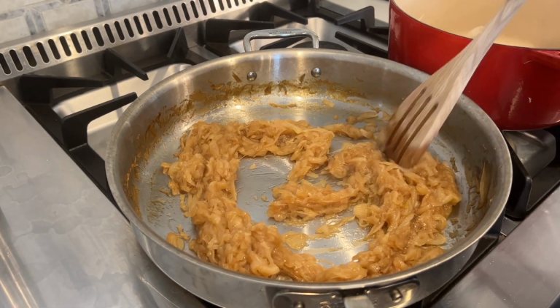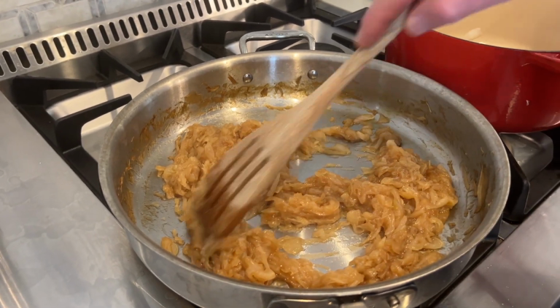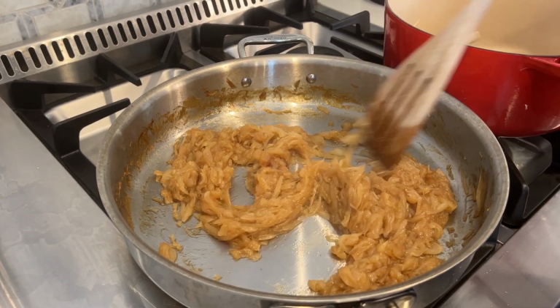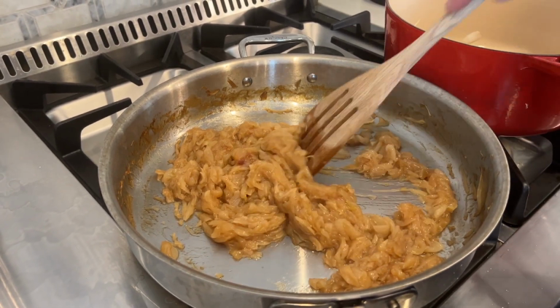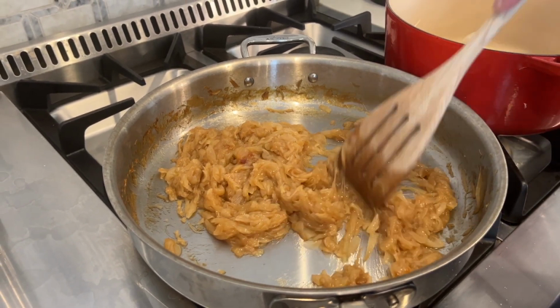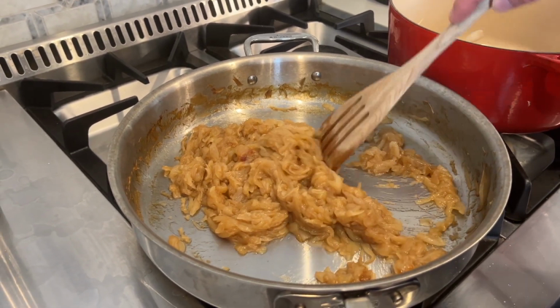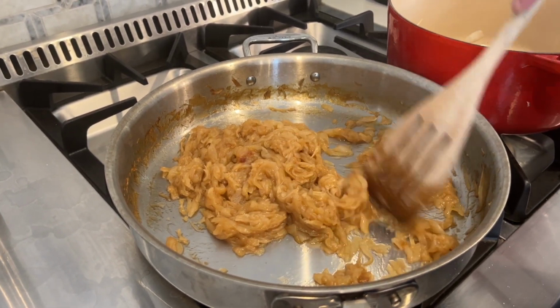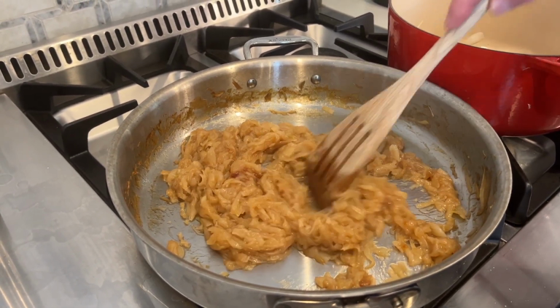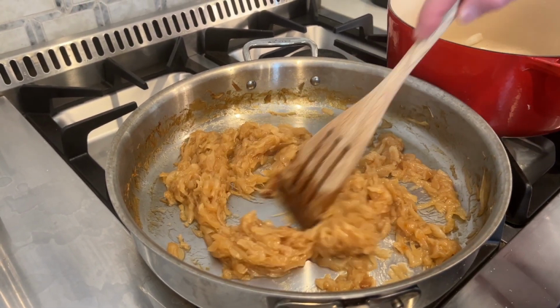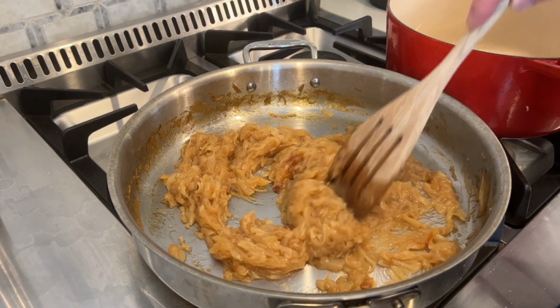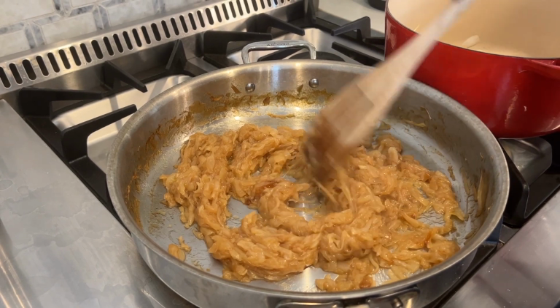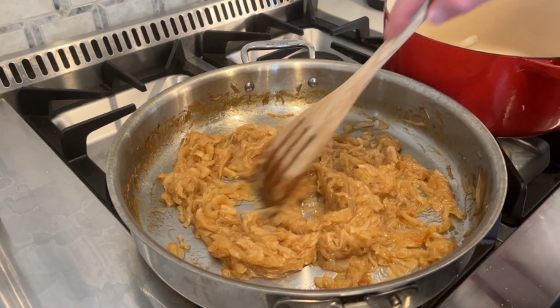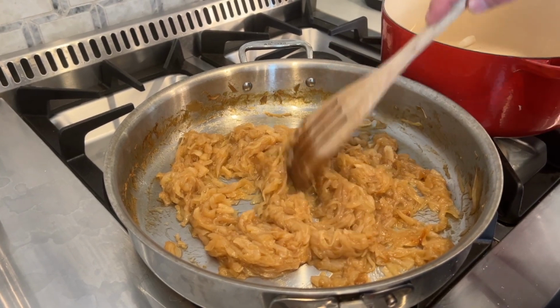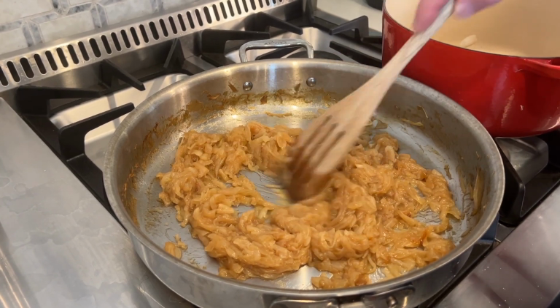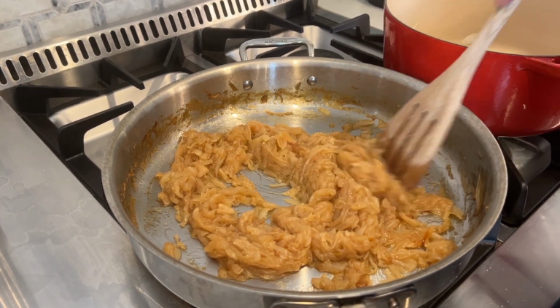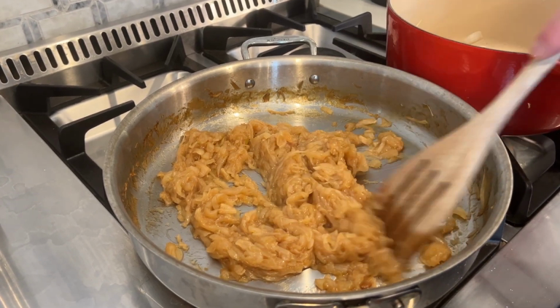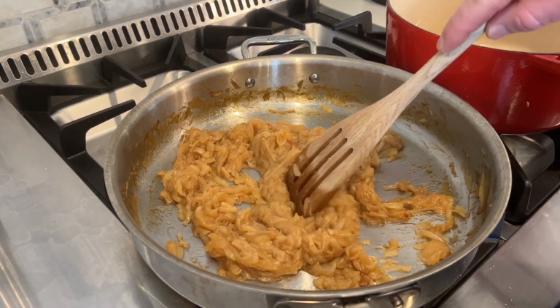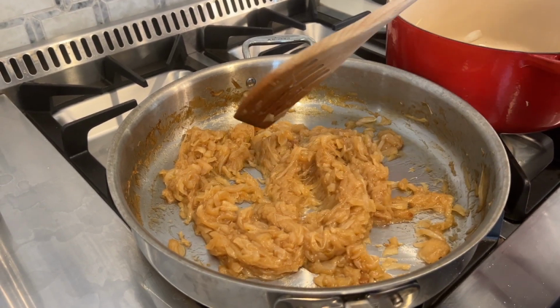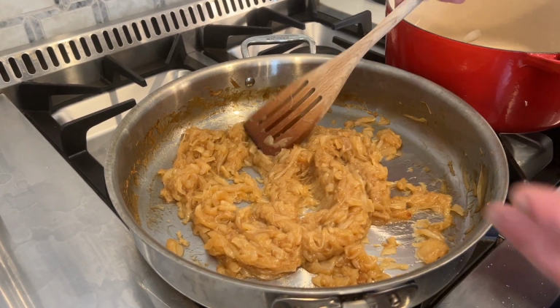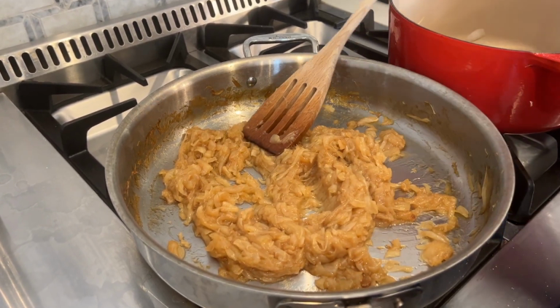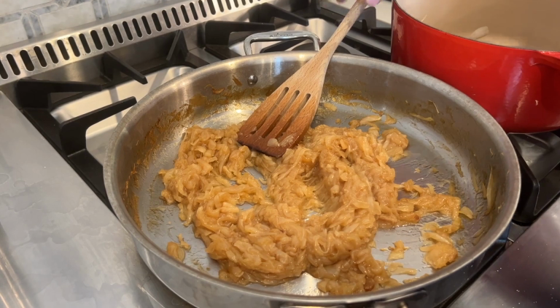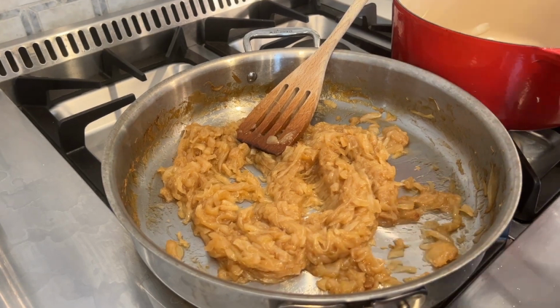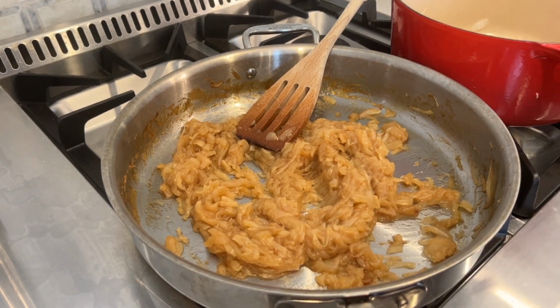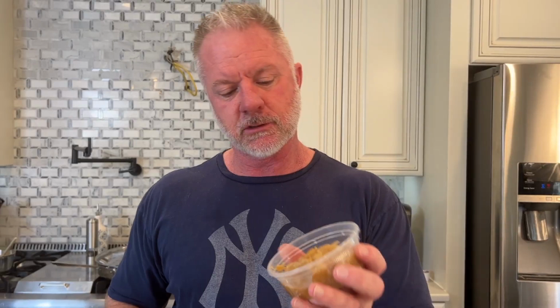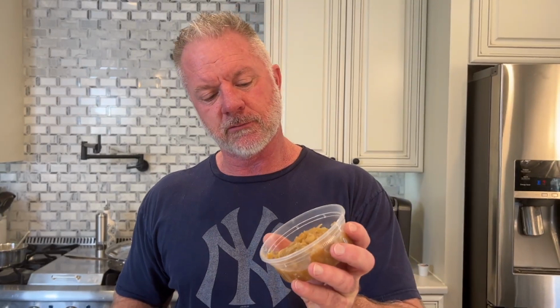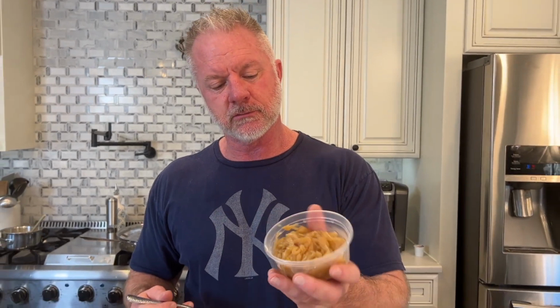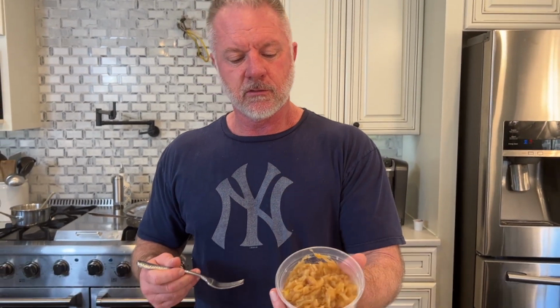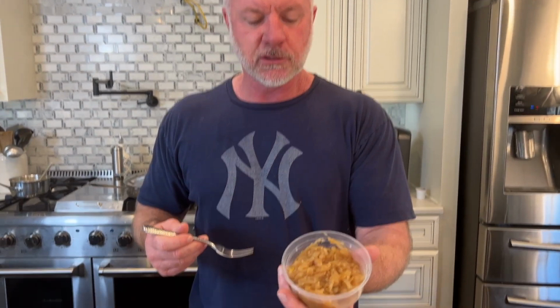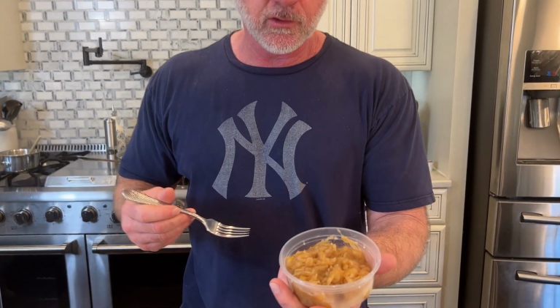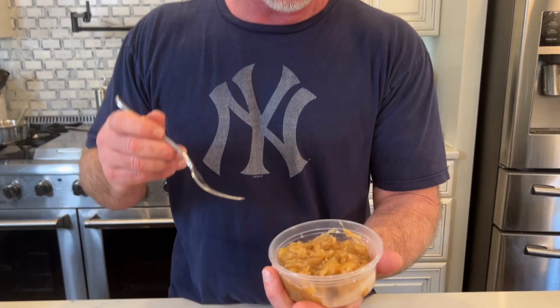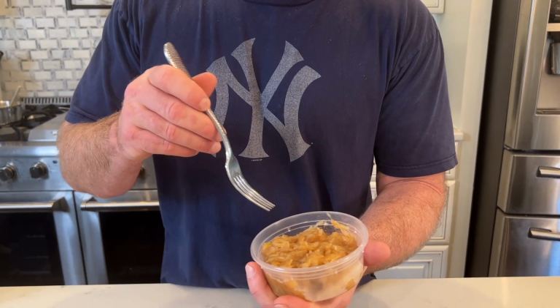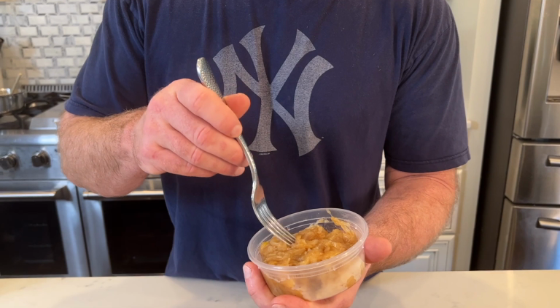Okay, there's what we're left with when I made the caramelized onions. That is the consistency that you want. You can get them a little darker, but they taste great. So this is what we're left with — we've got all these beautiful onions sweated down.